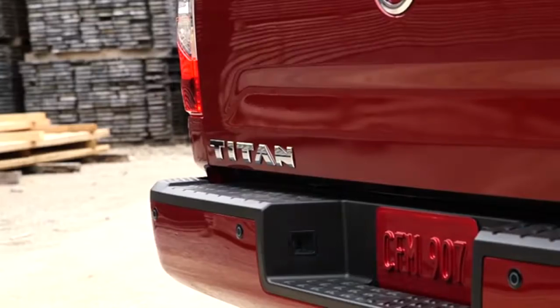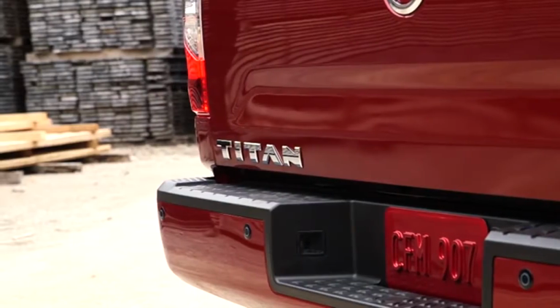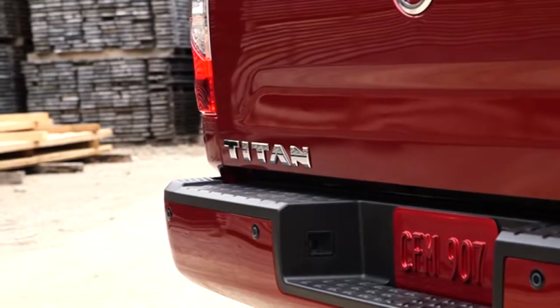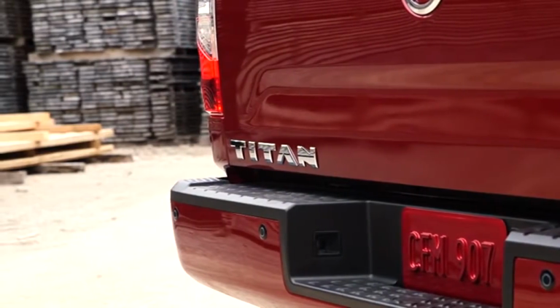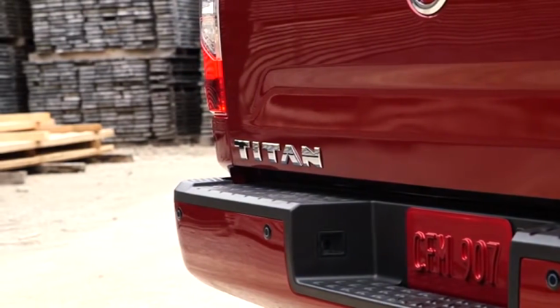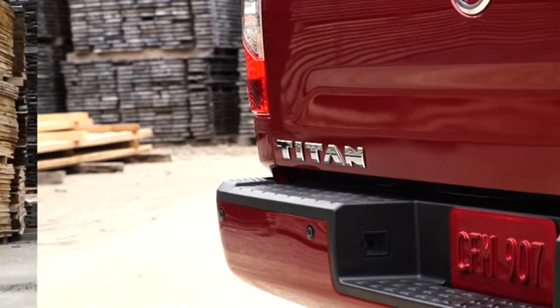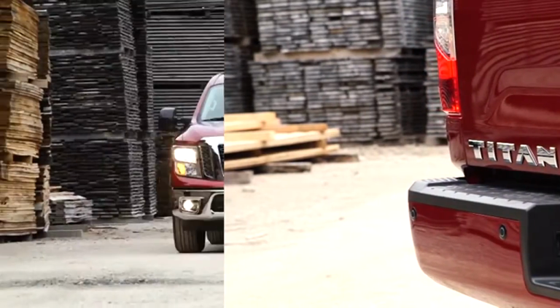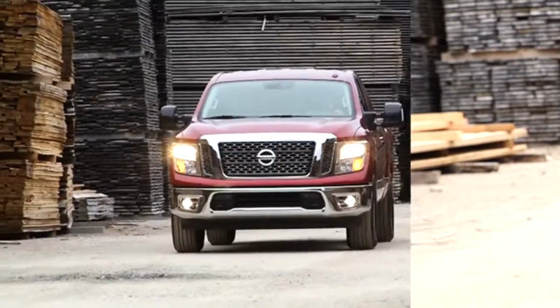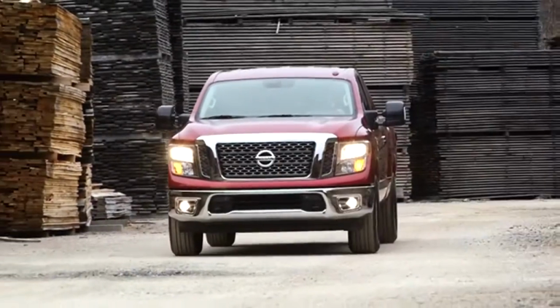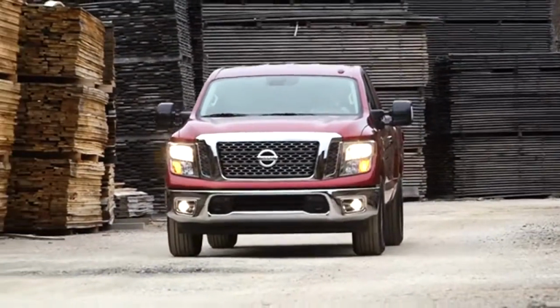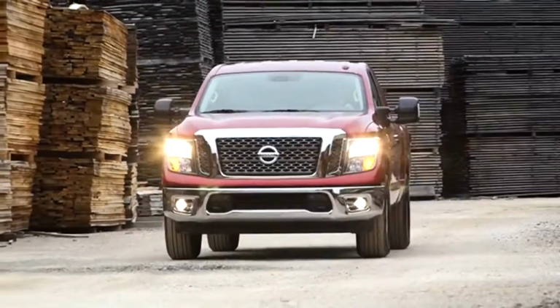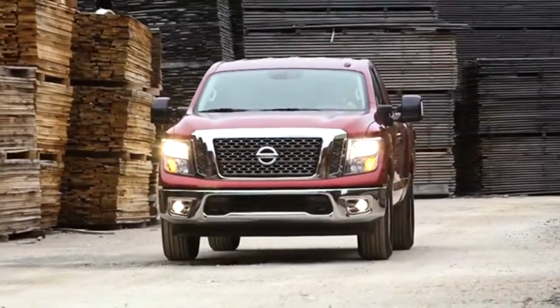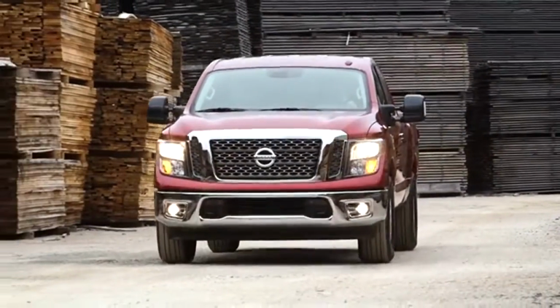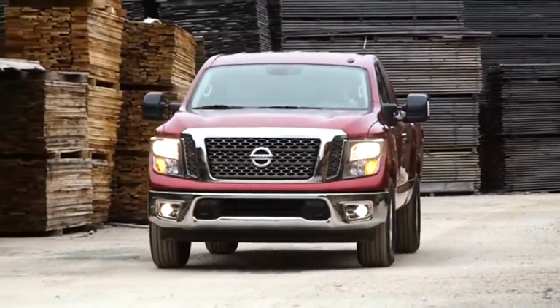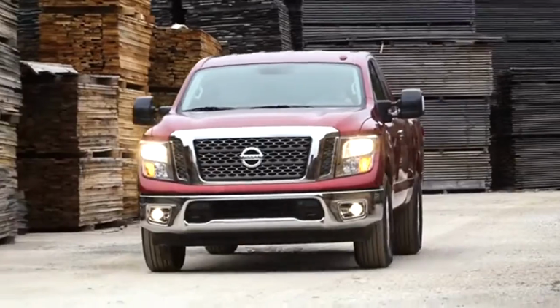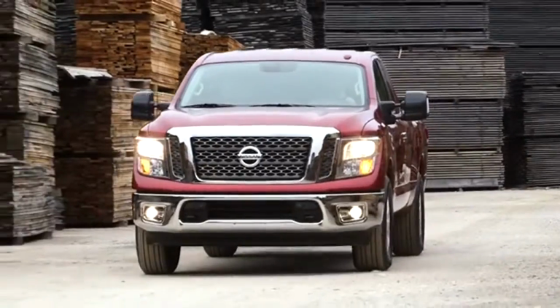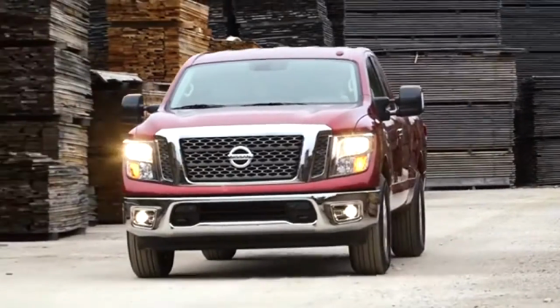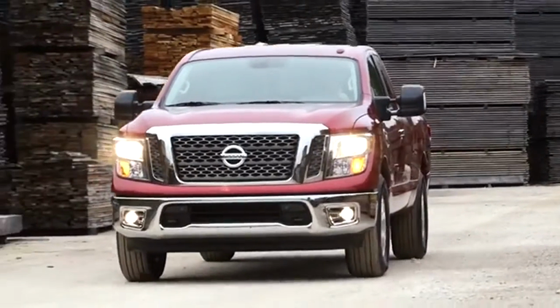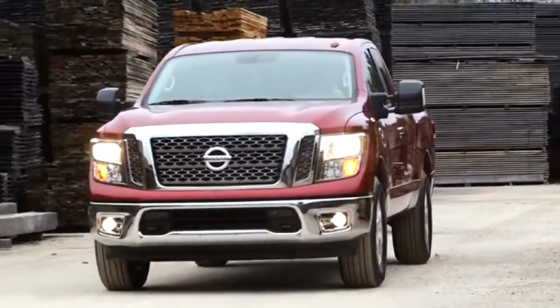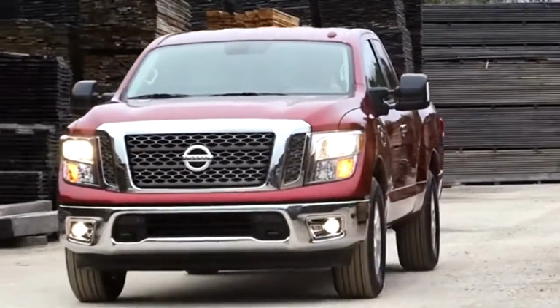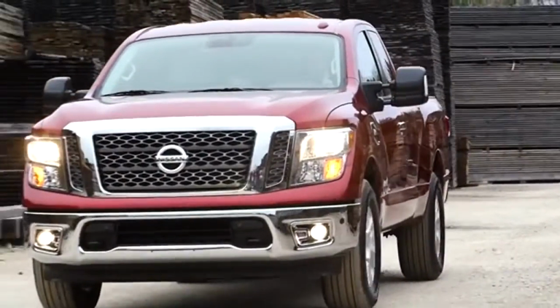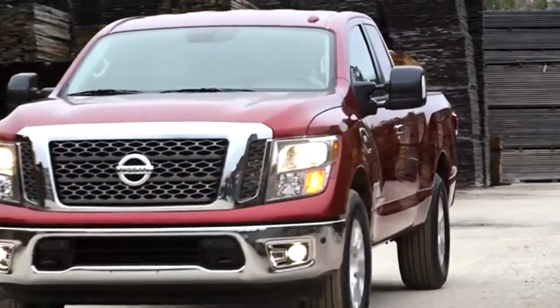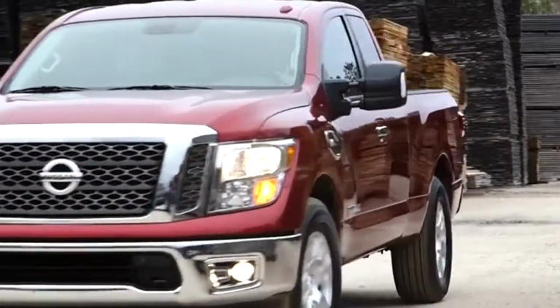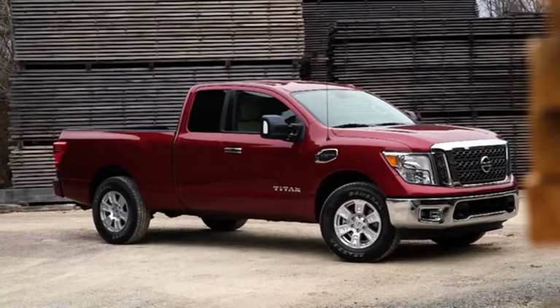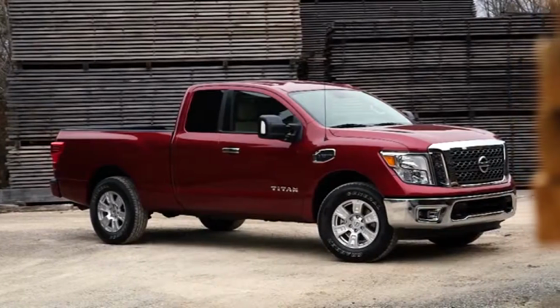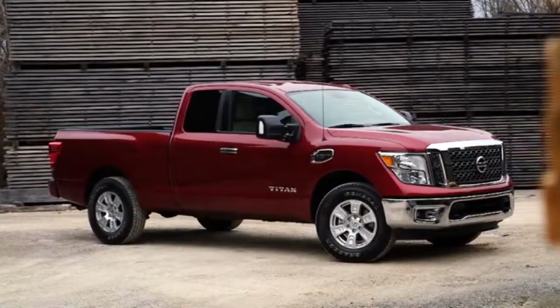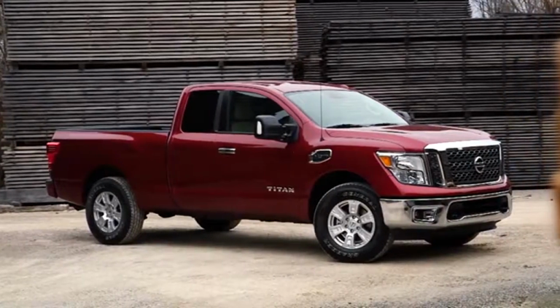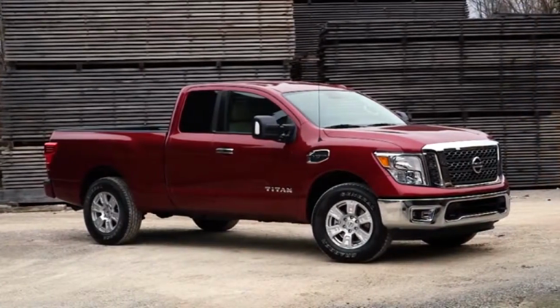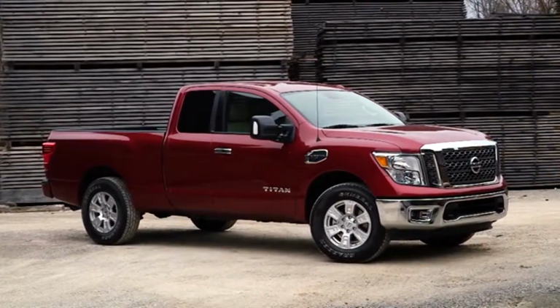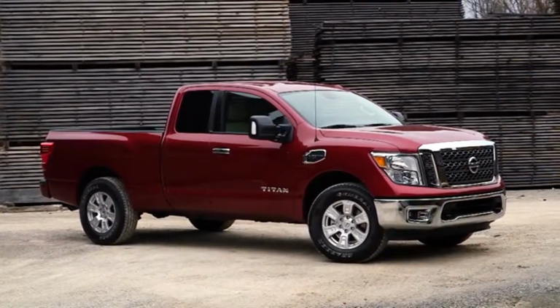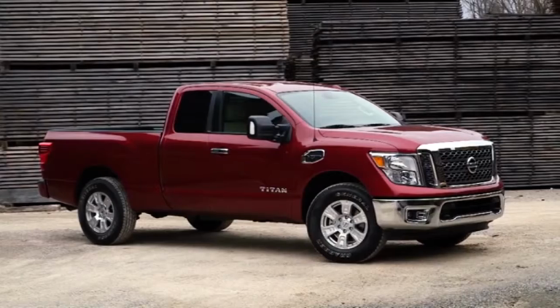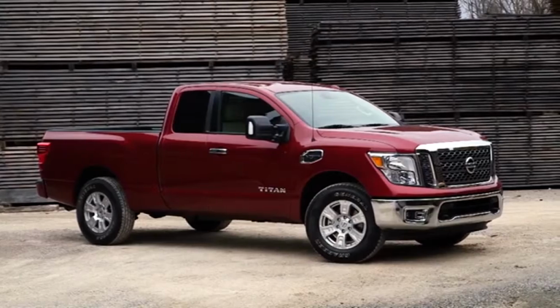Take on even the biggest jobs with bold, rugged styling that features distinctive touches like available LED daytime running lights and a grille that clearly states this truck means business.